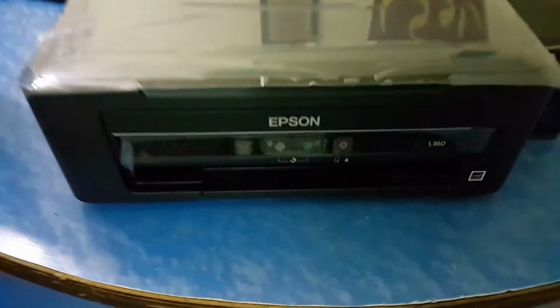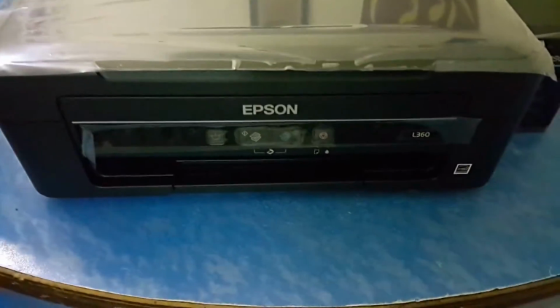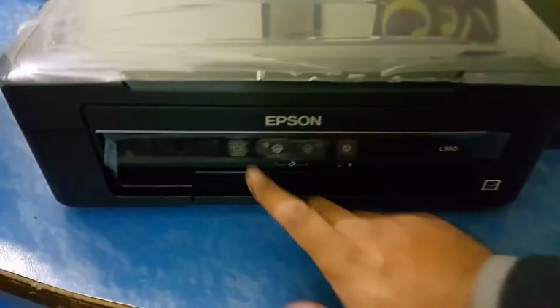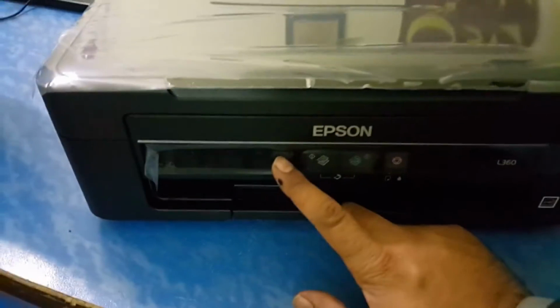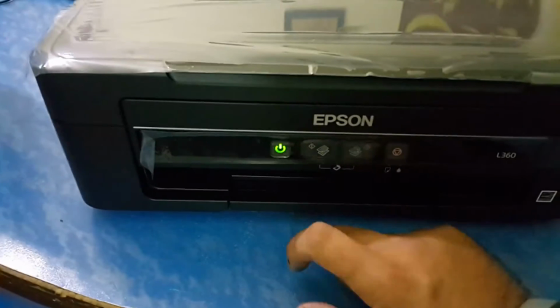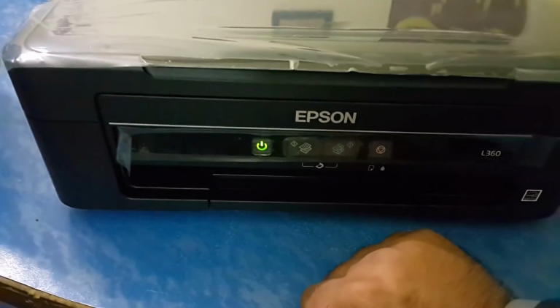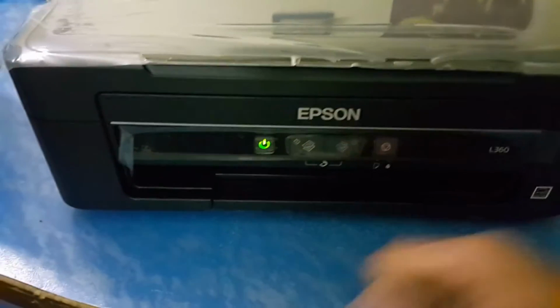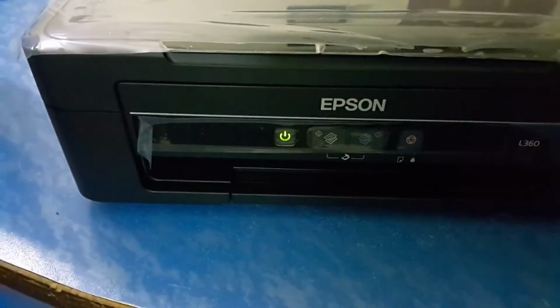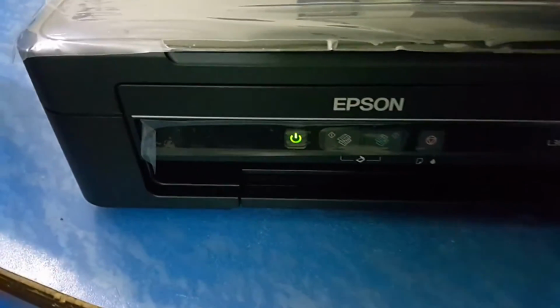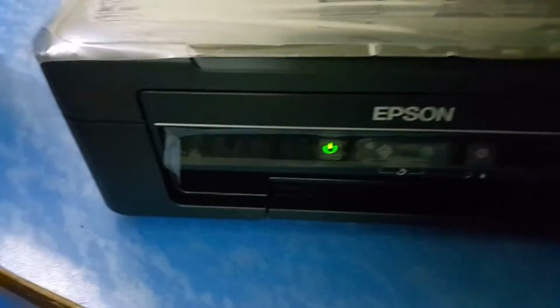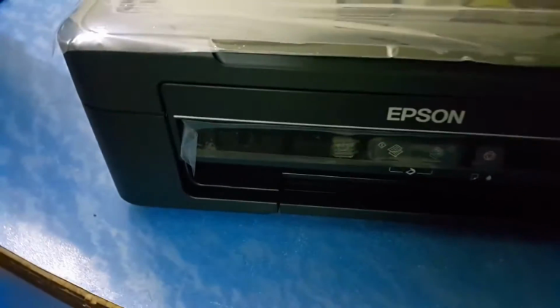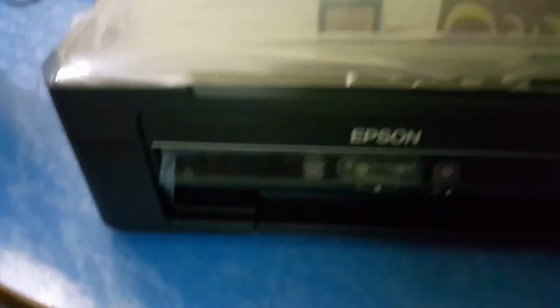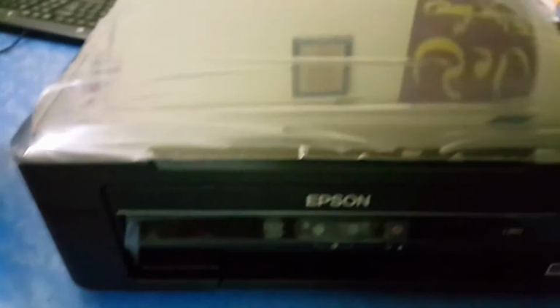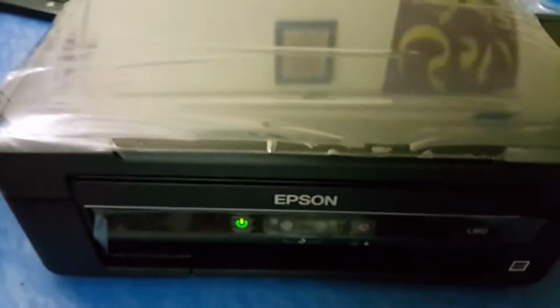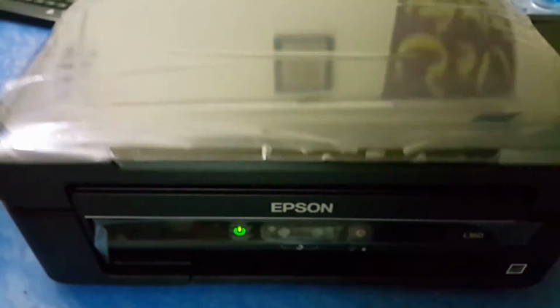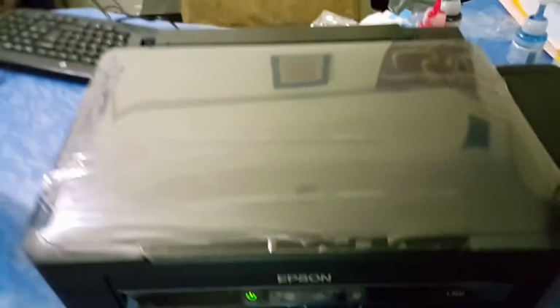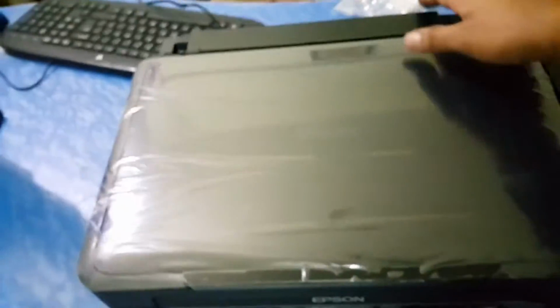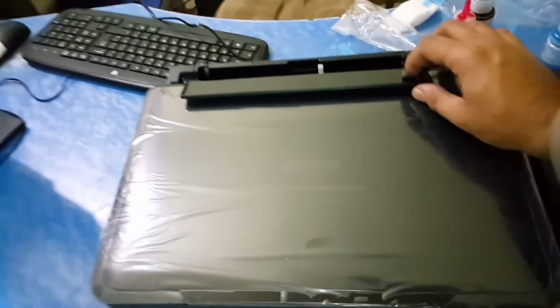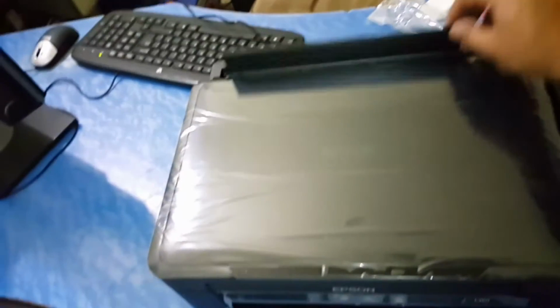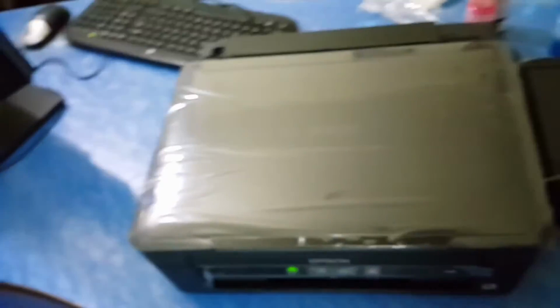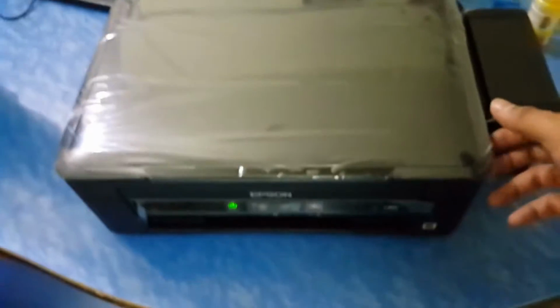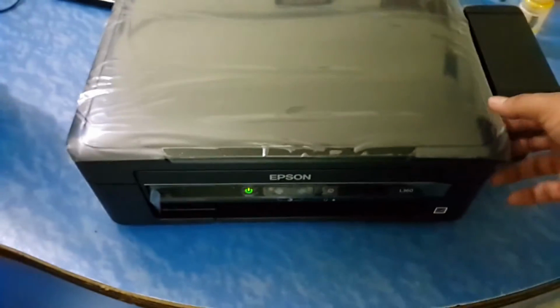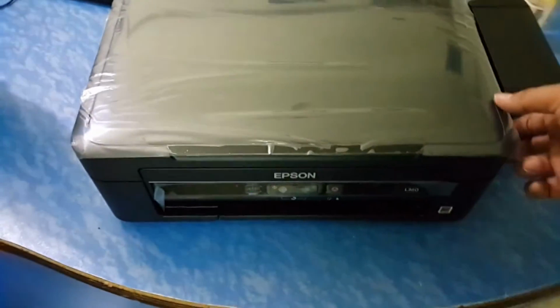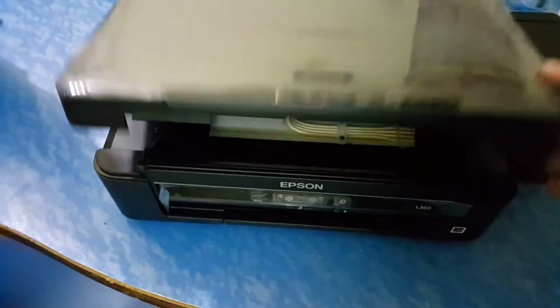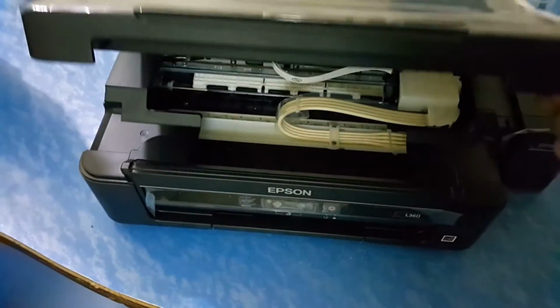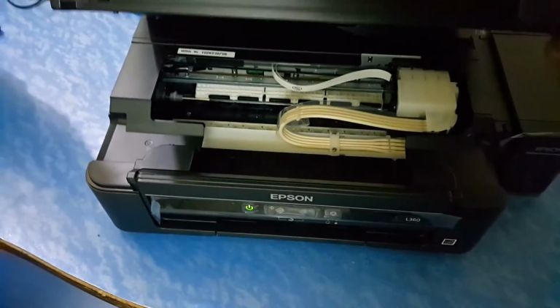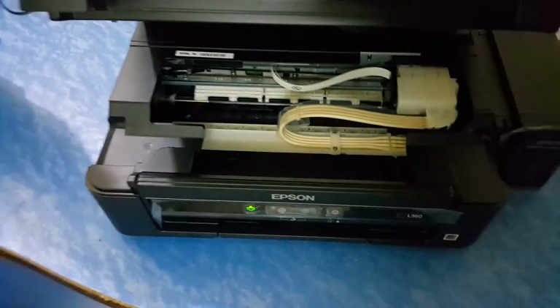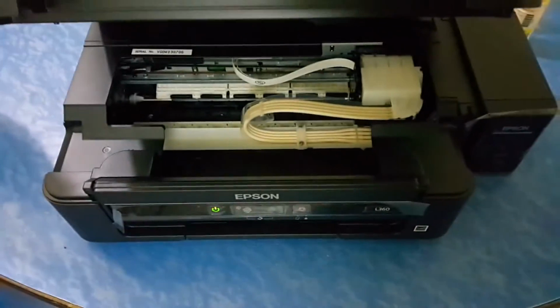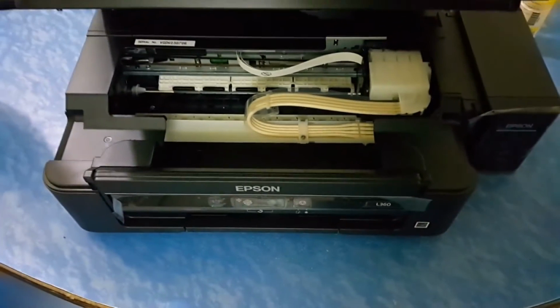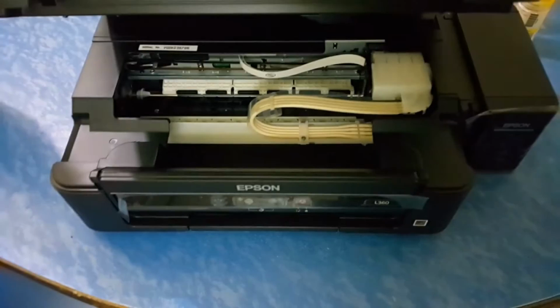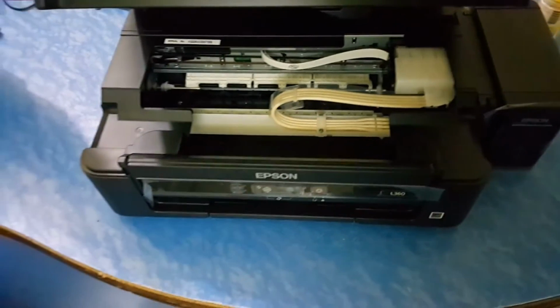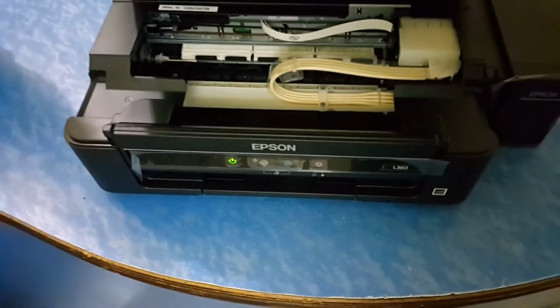Connect to the power and then turn on the printer. Please do not put the paper in. Finish the setup. Start working.